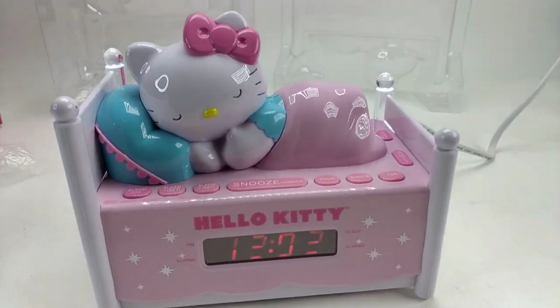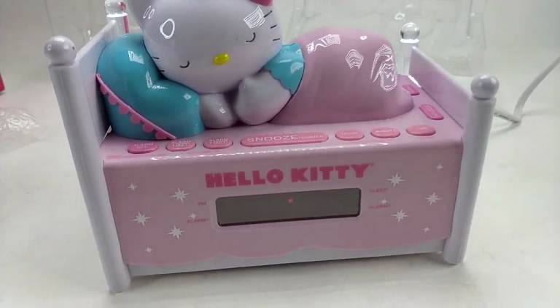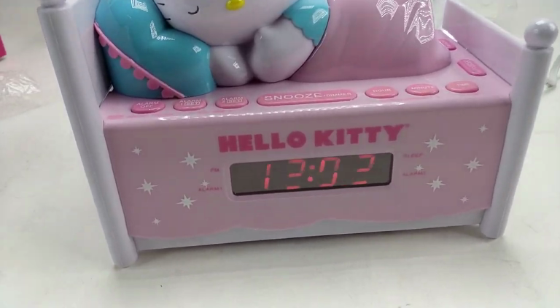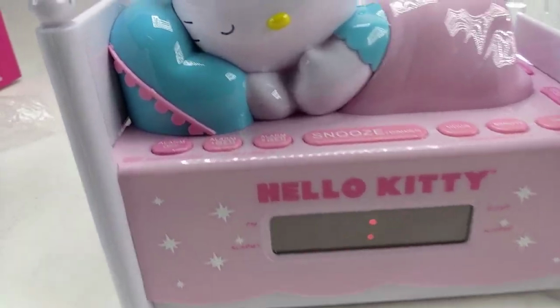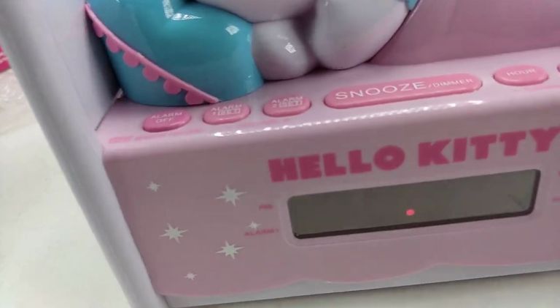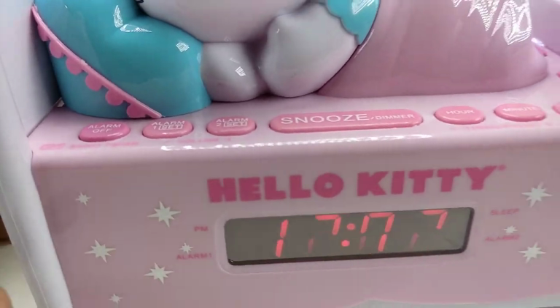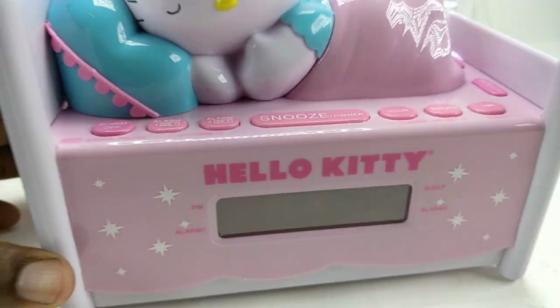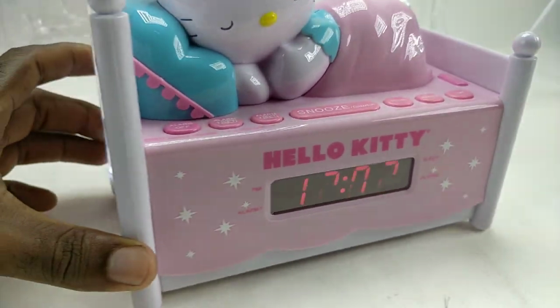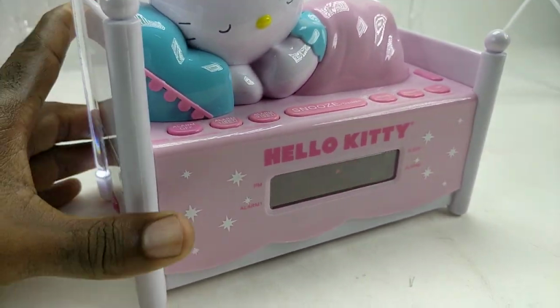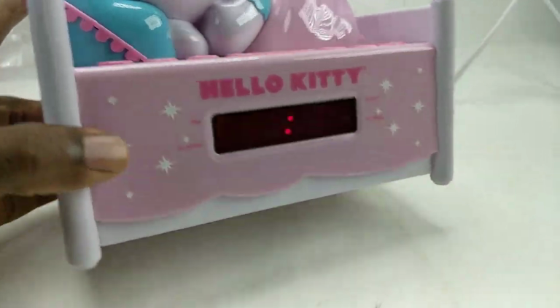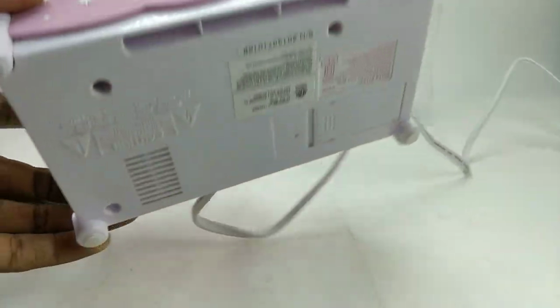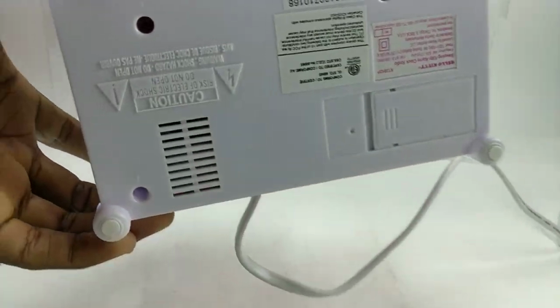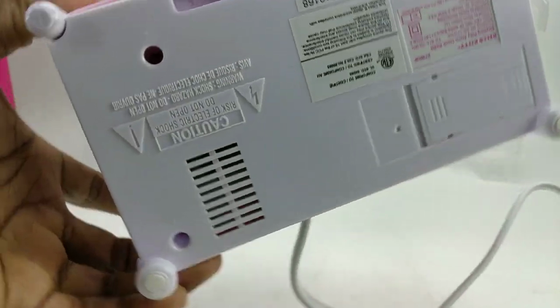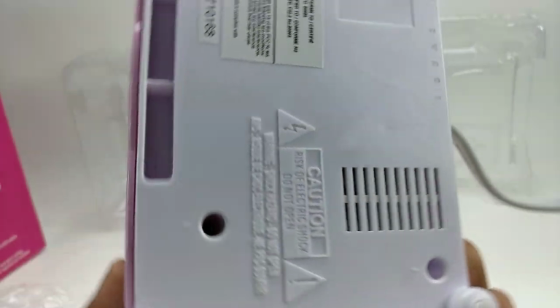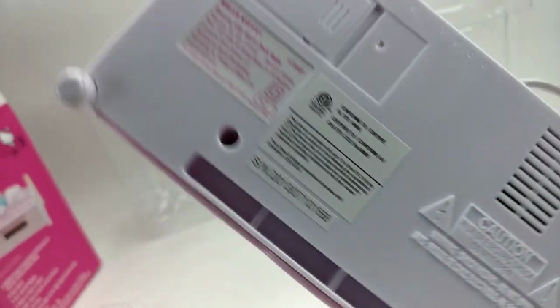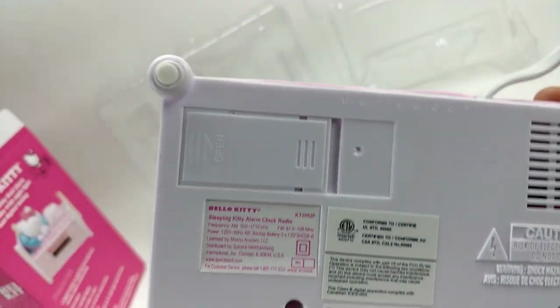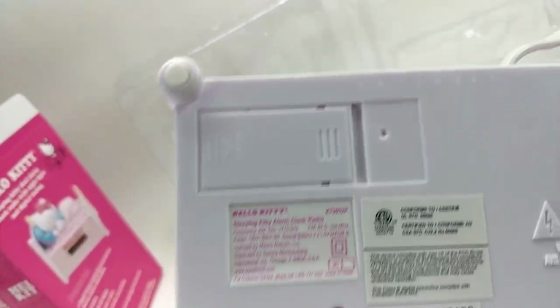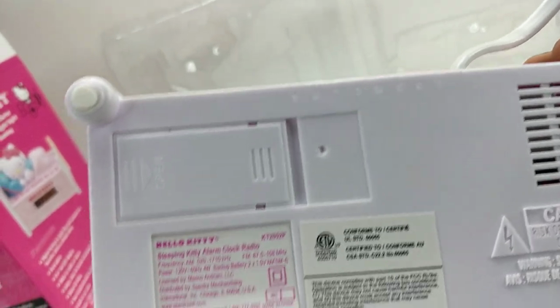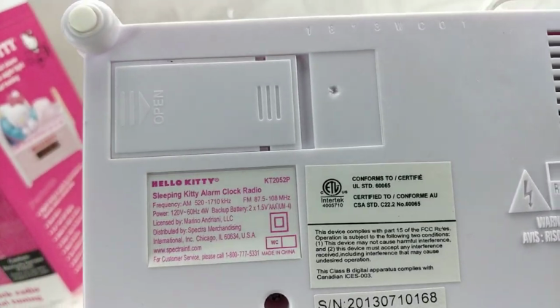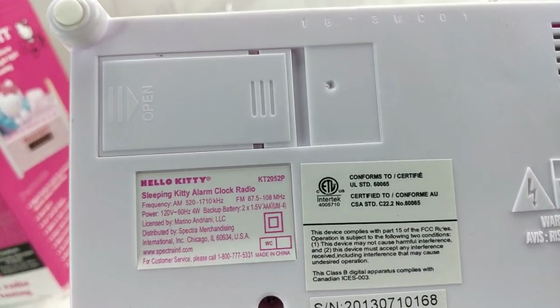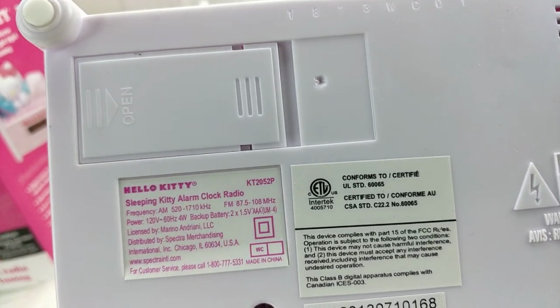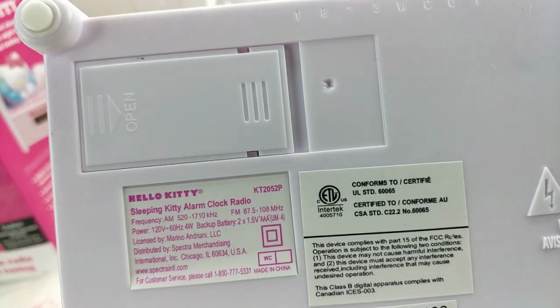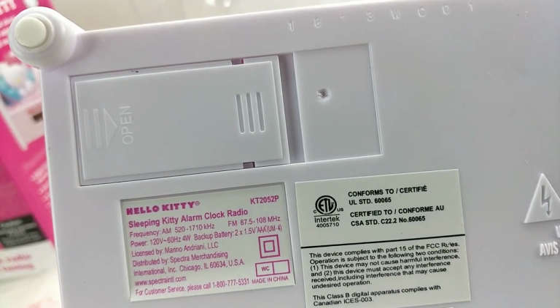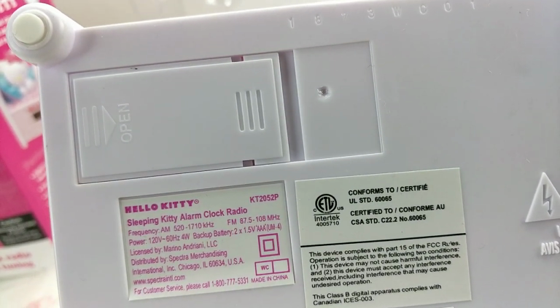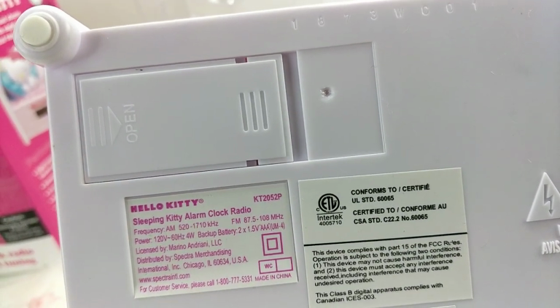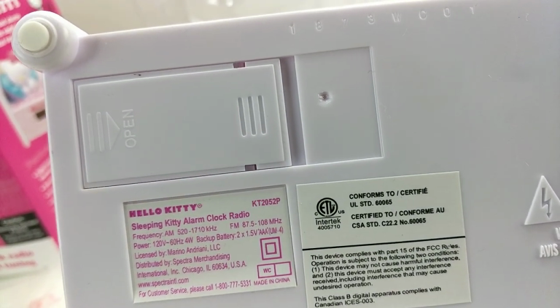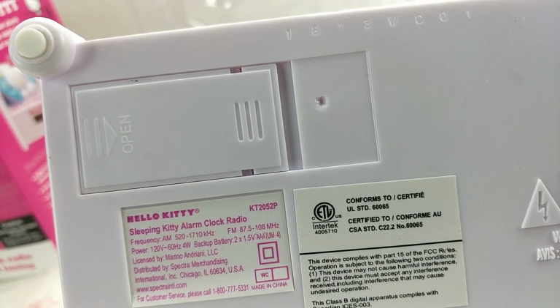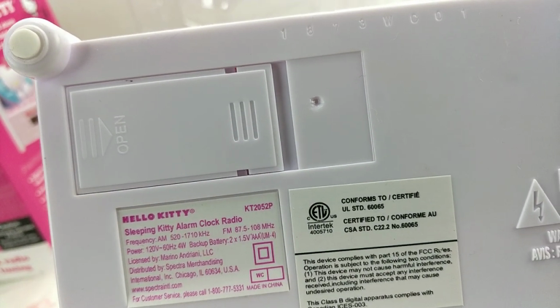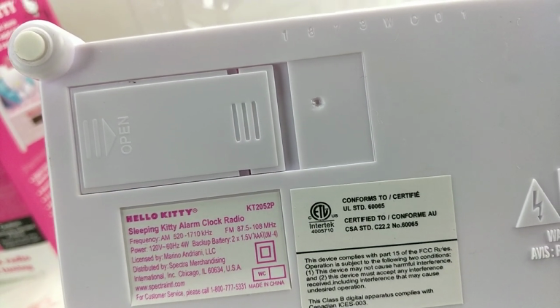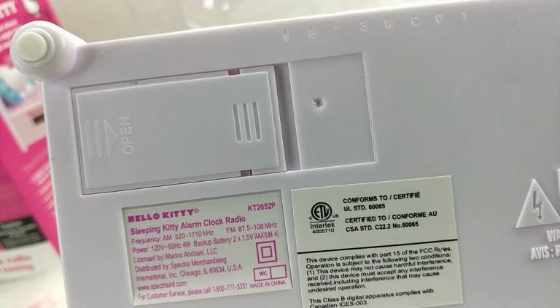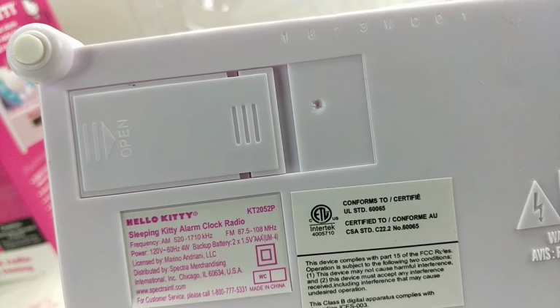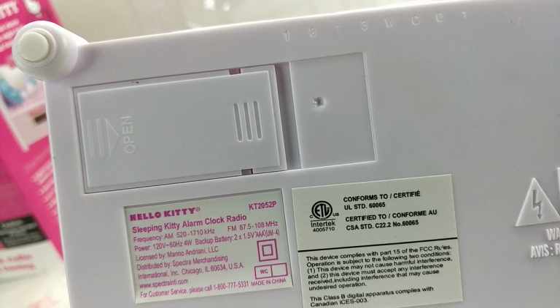Let me show you some of the stuff that you can do. First of all, let me show you the model number. The model number is KT2052P.